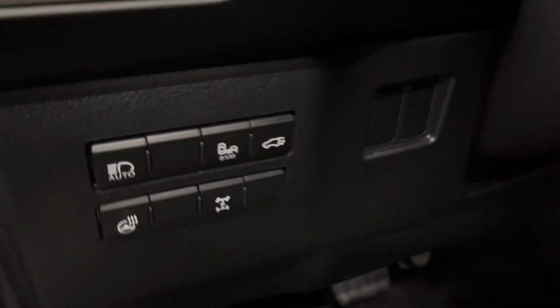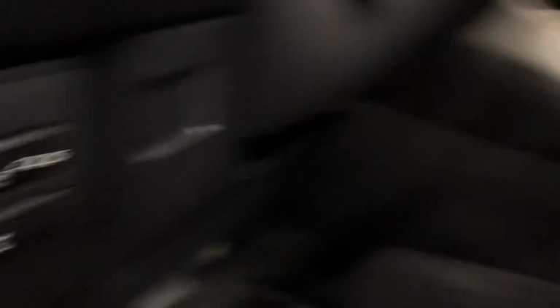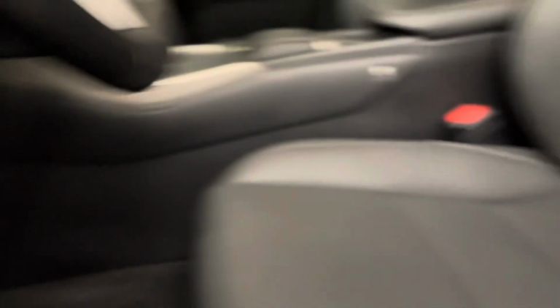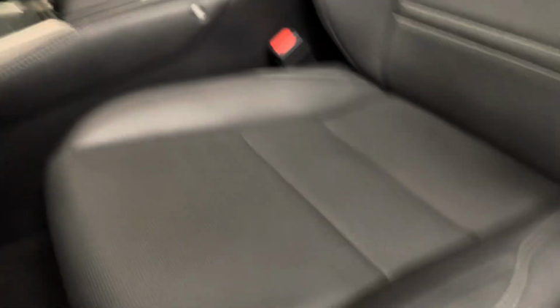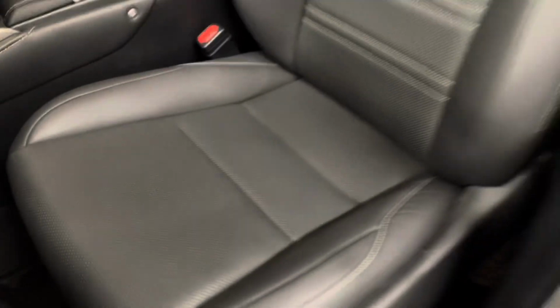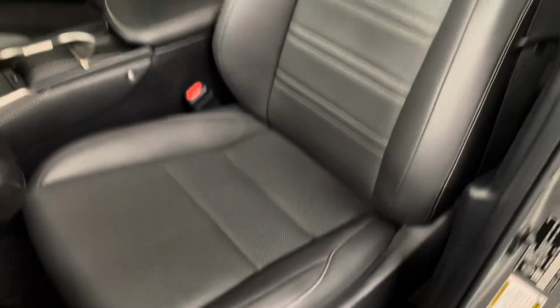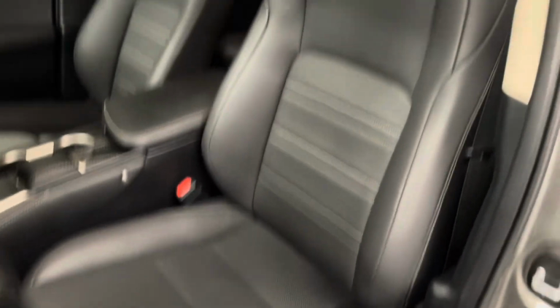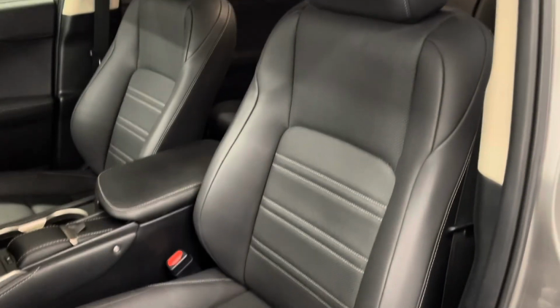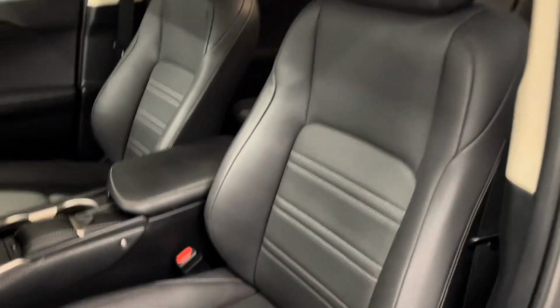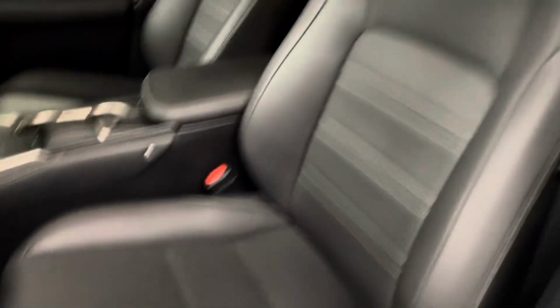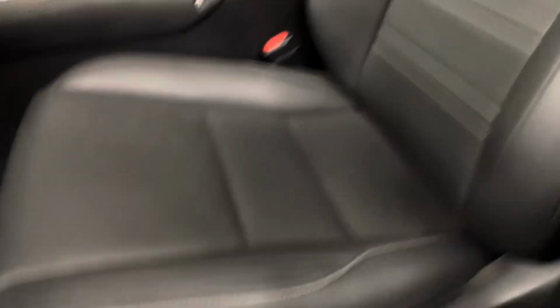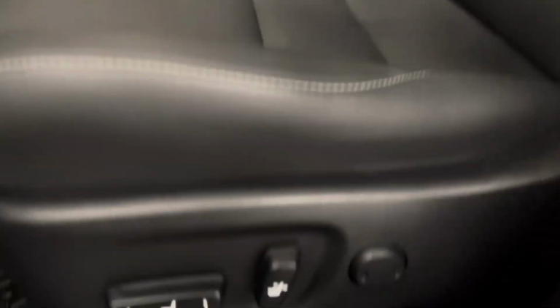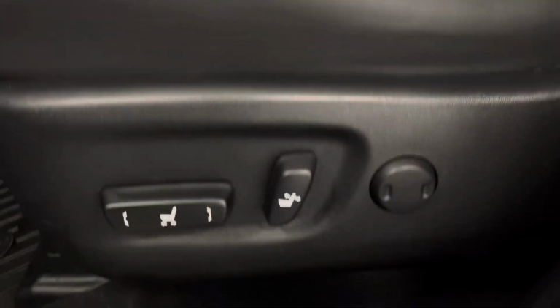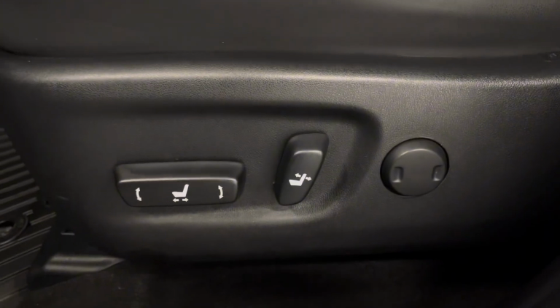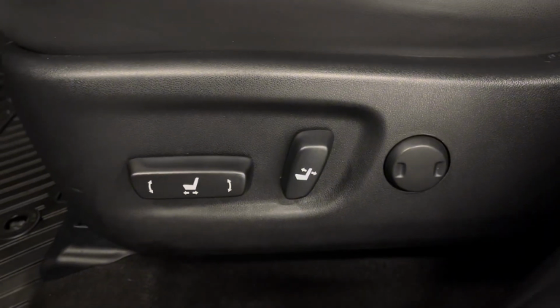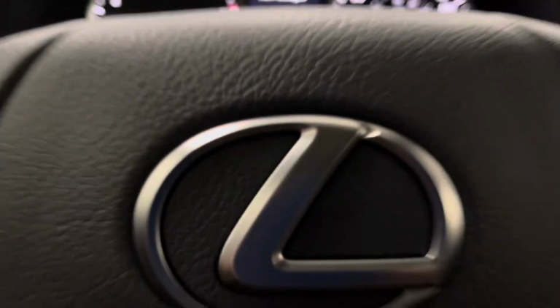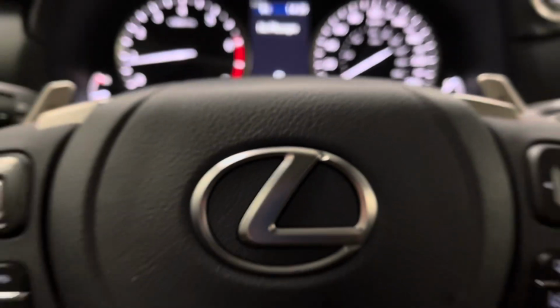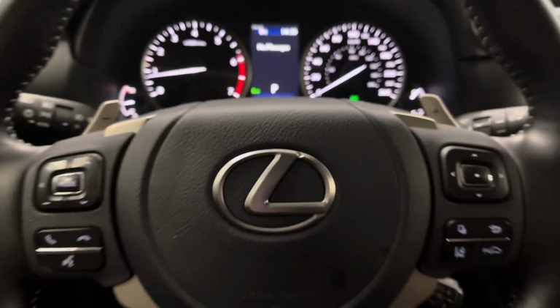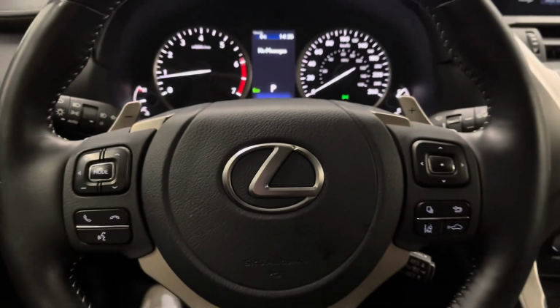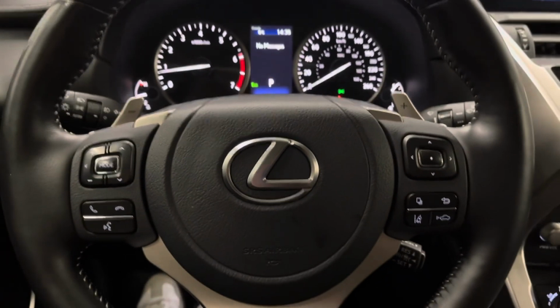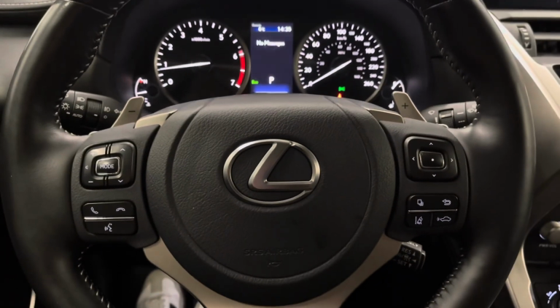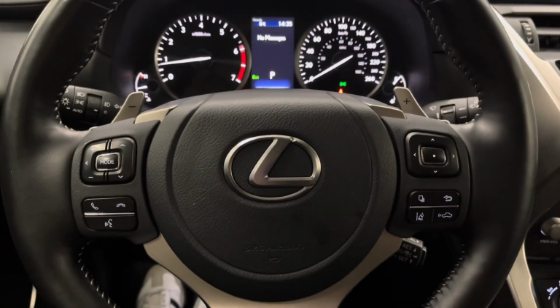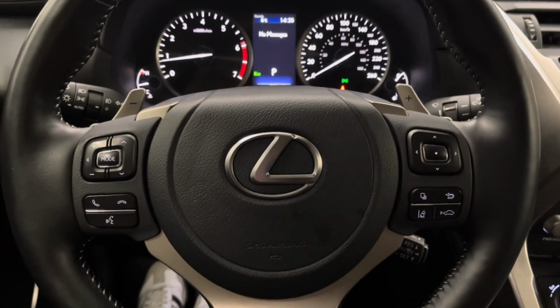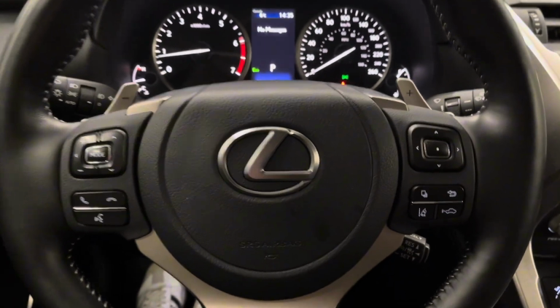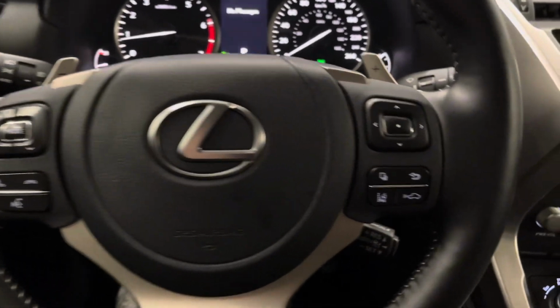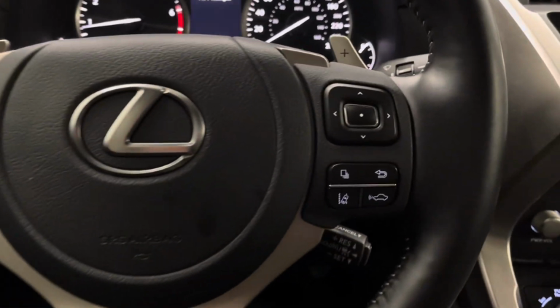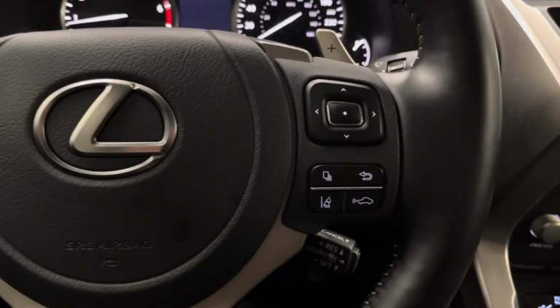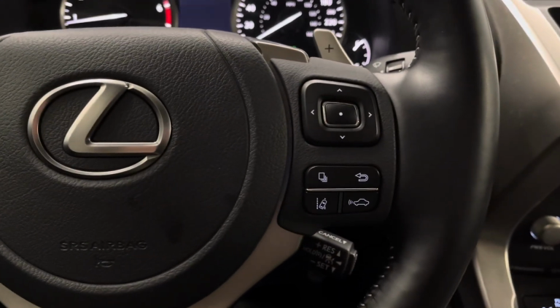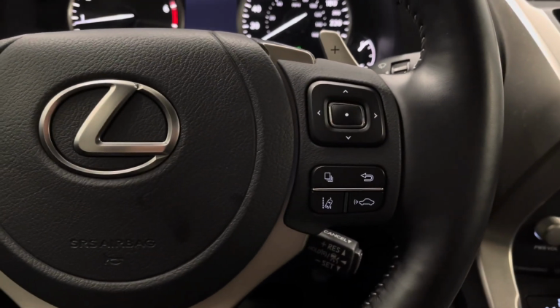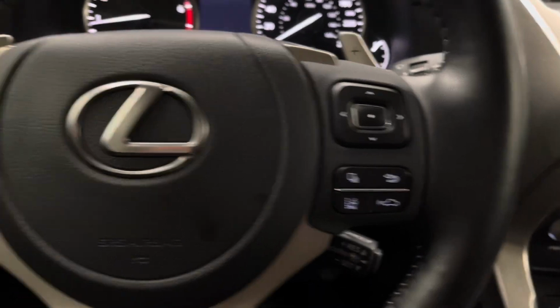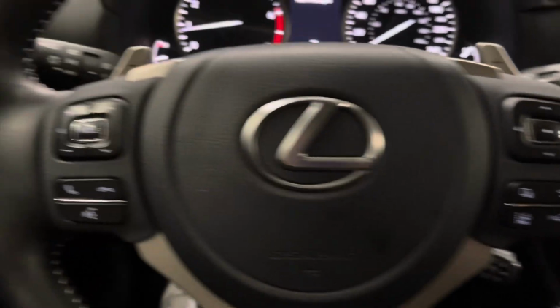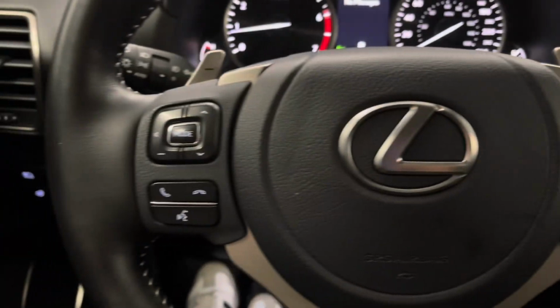You have black leather interior throughout with 10-way power driver's seat. You have a leather-wrapped steering wheel with paddle shifters and controls for your multi-information display, as well as your hands-free controls and lane assist.